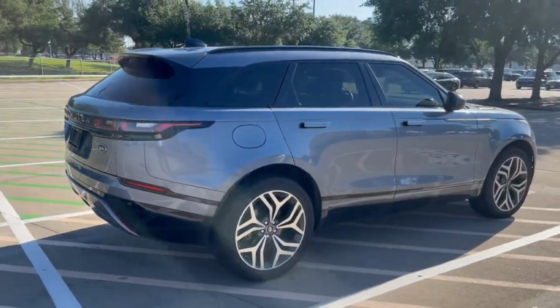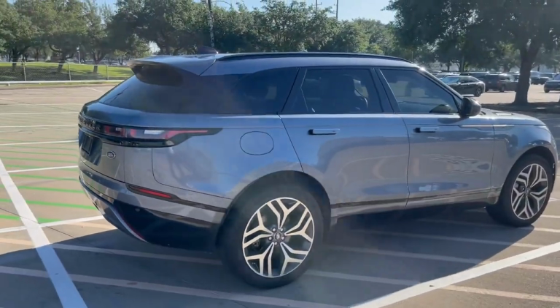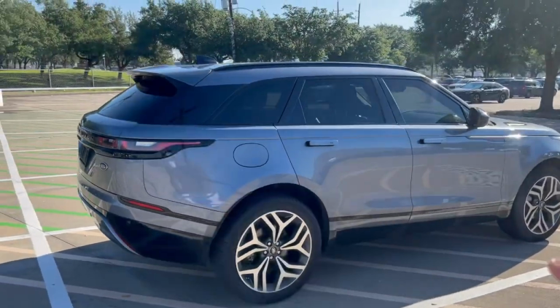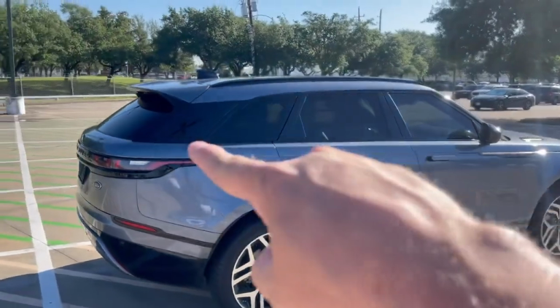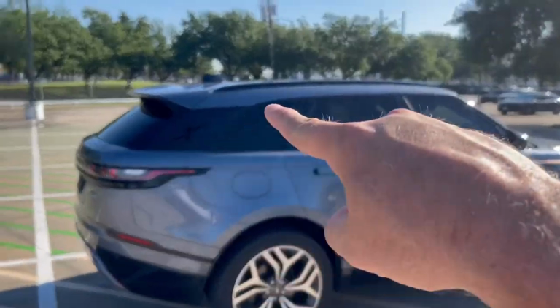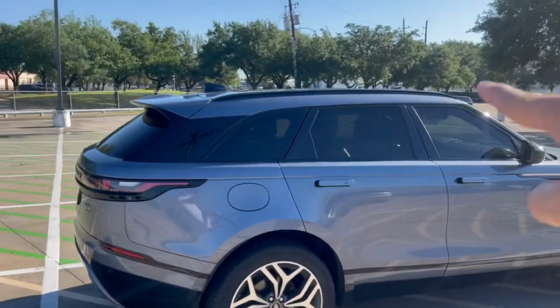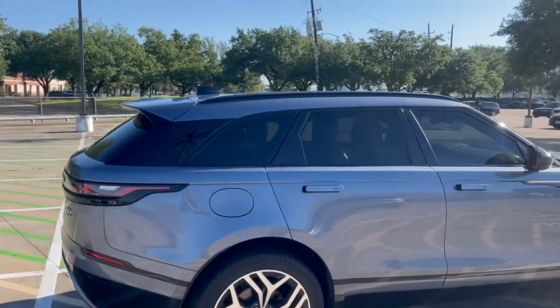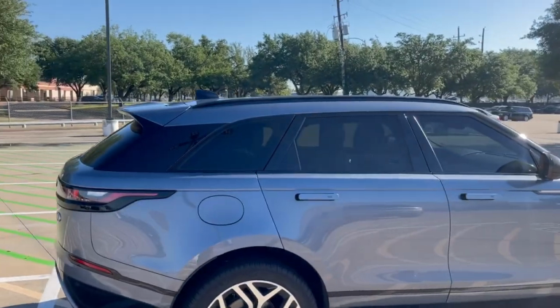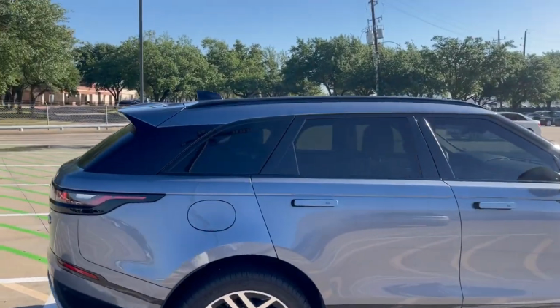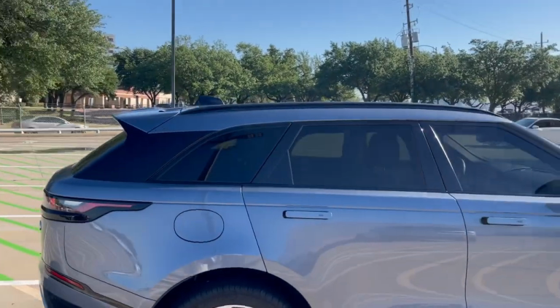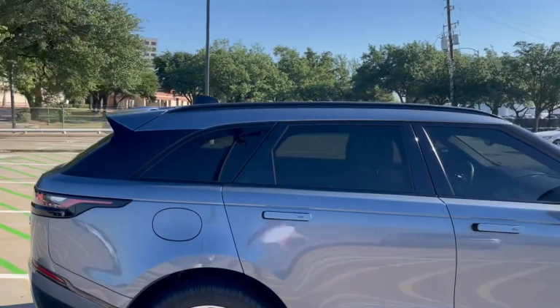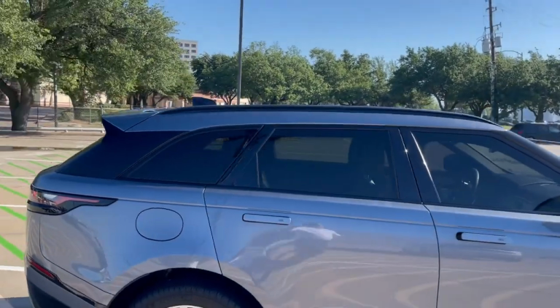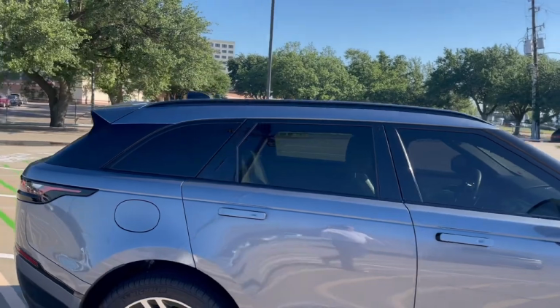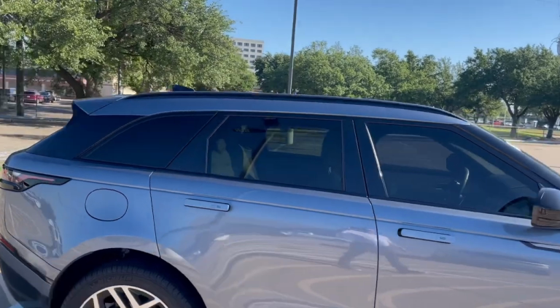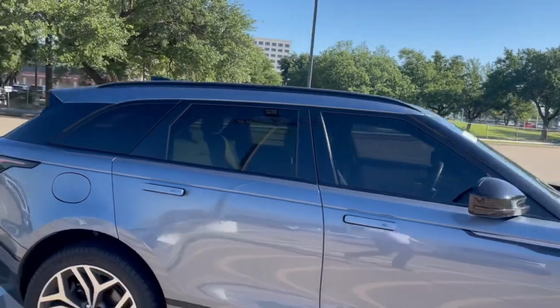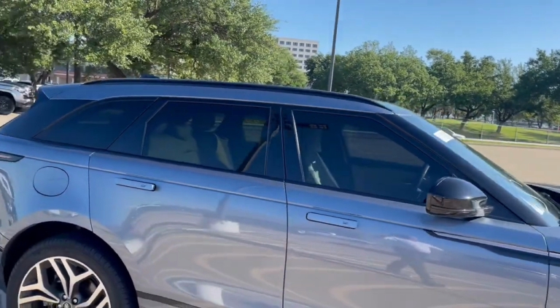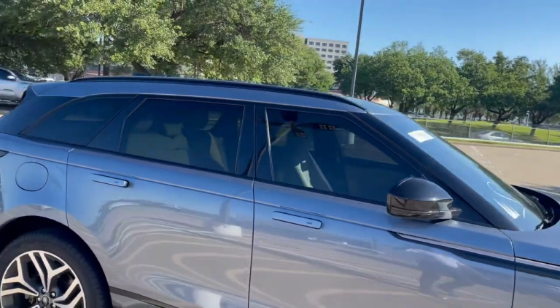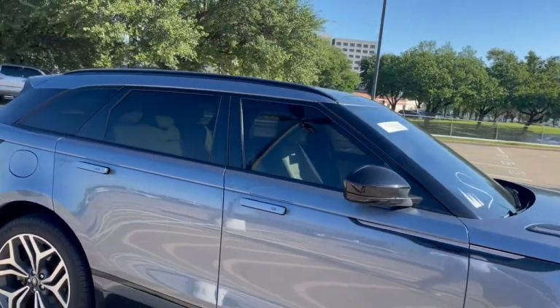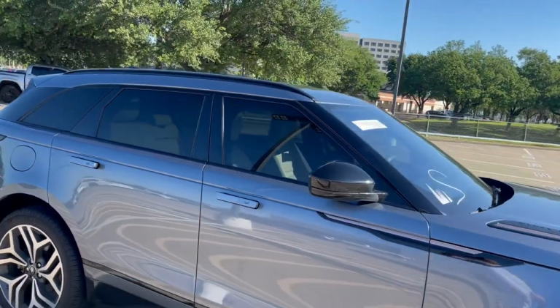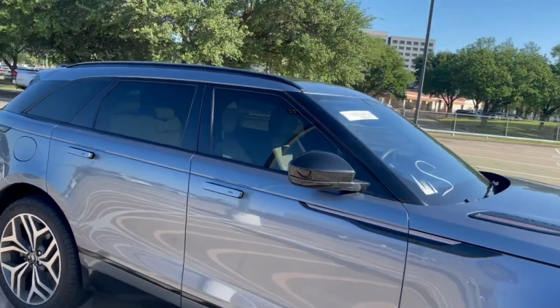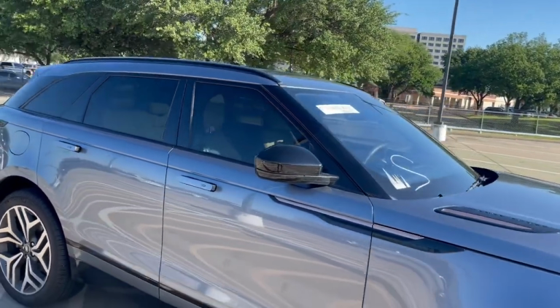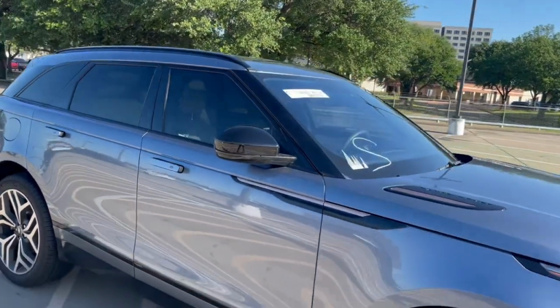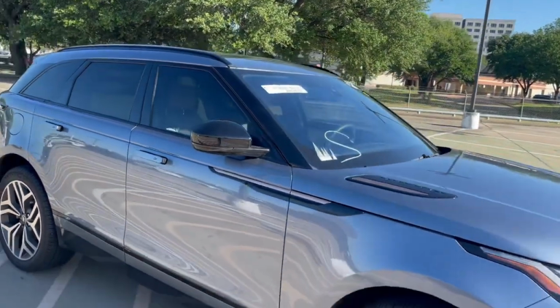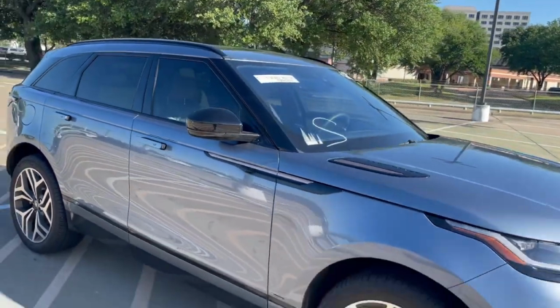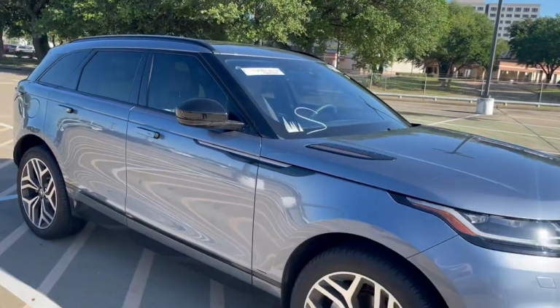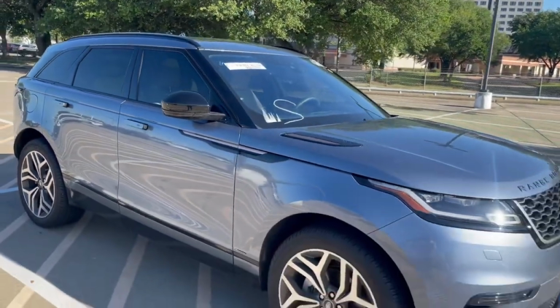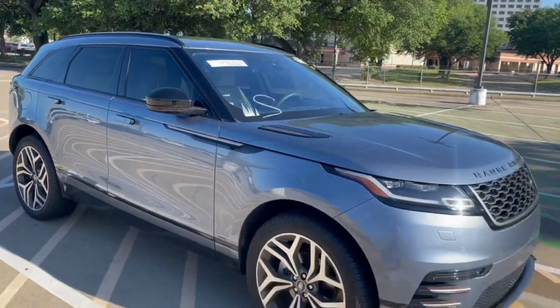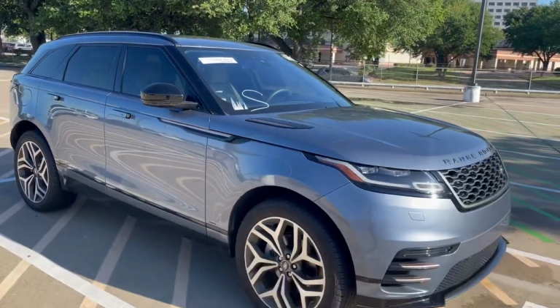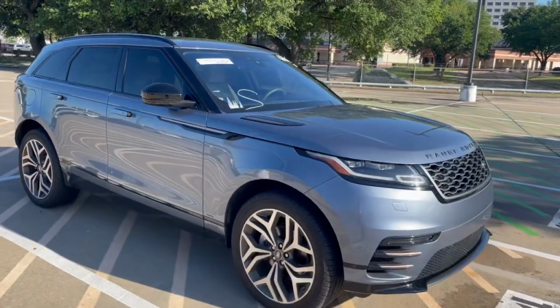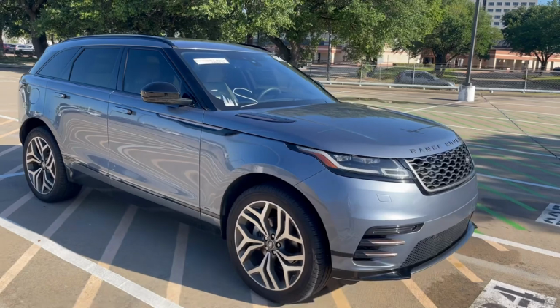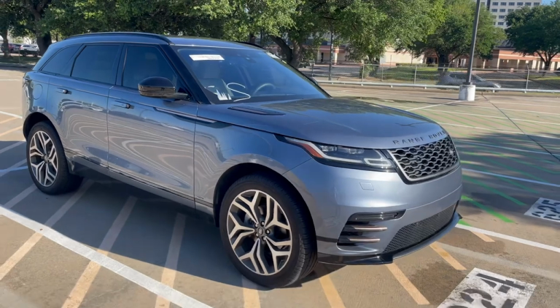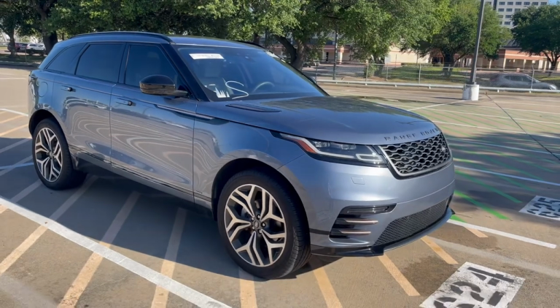It does have the black roof rails, so that's an option. If you wanted to put some crossbars up there — if you're pretty active and wanted to carry extra stuff, you can. It's ready to go.